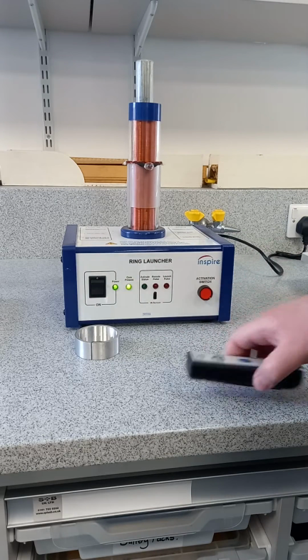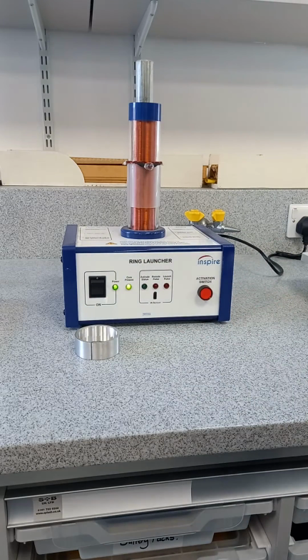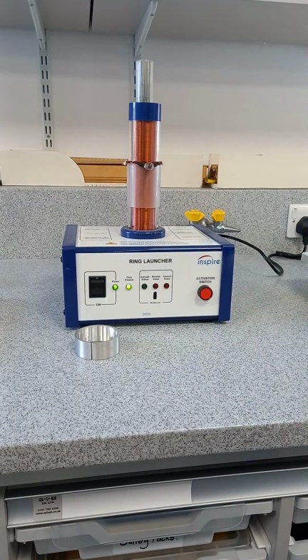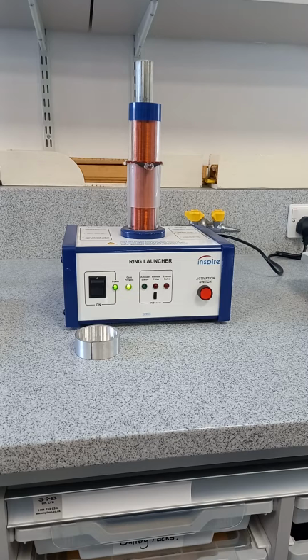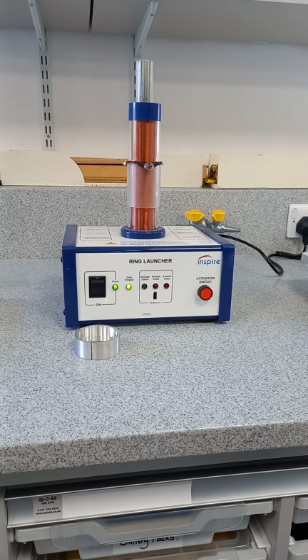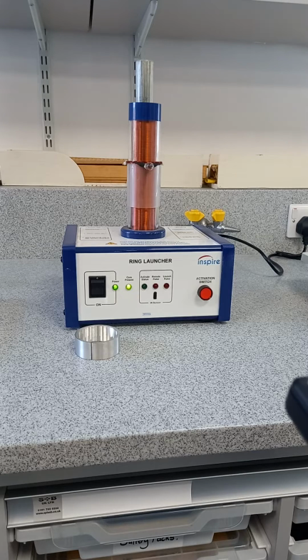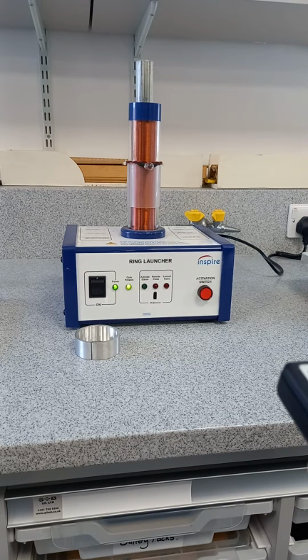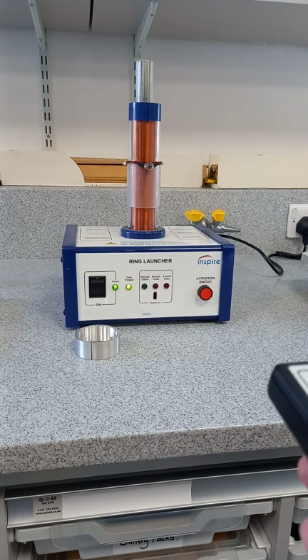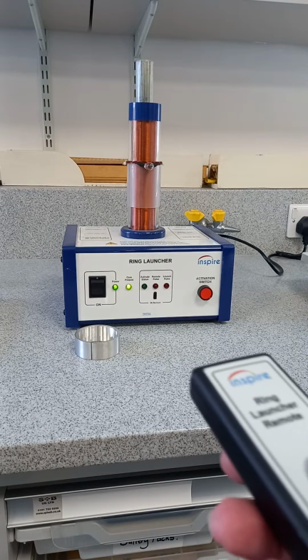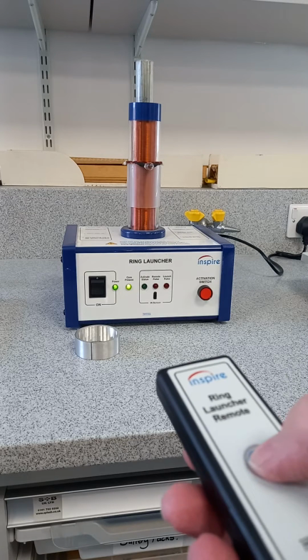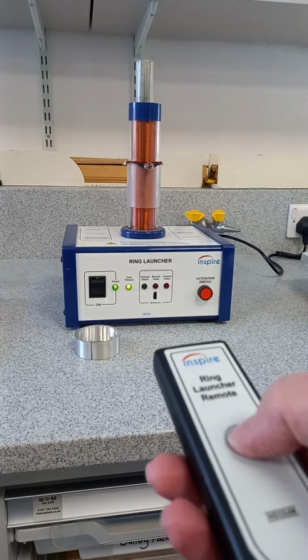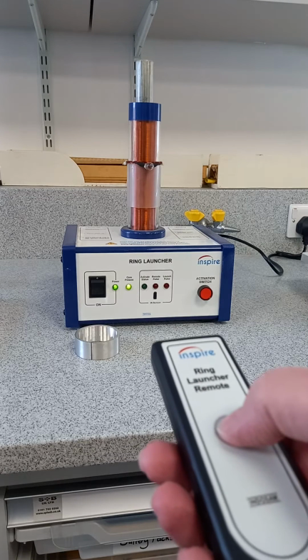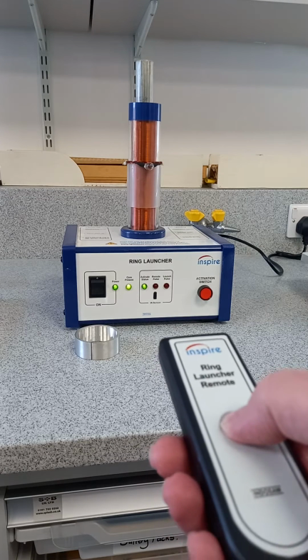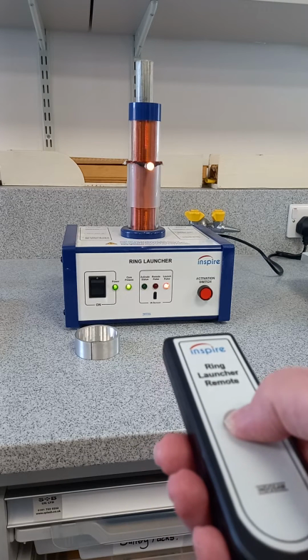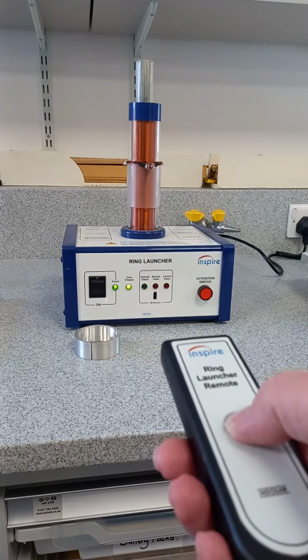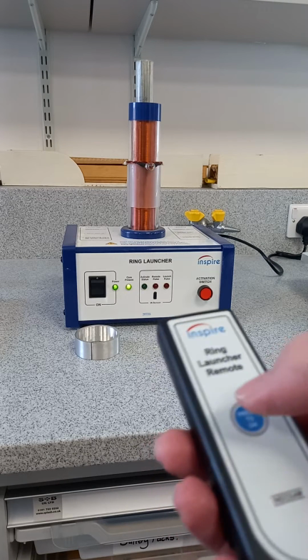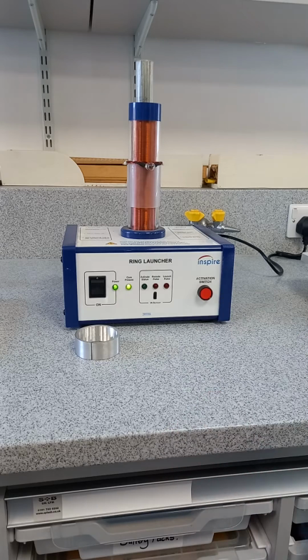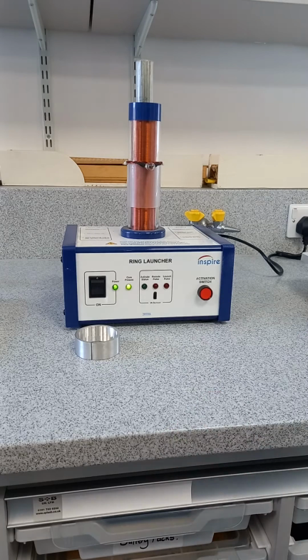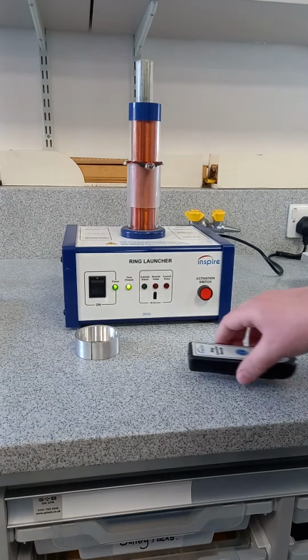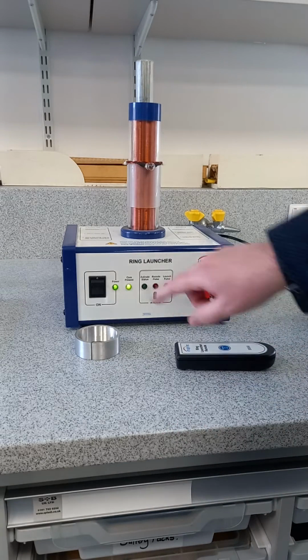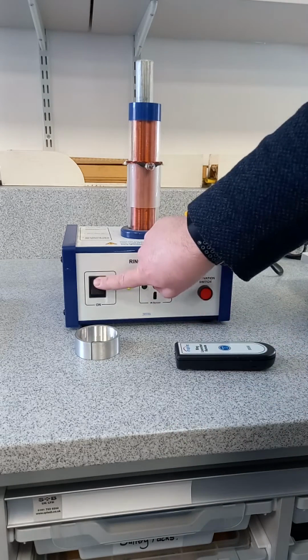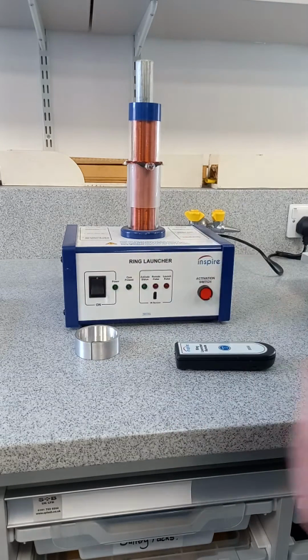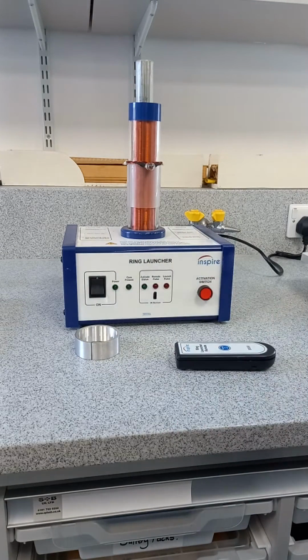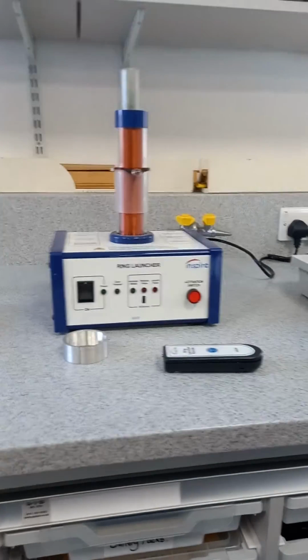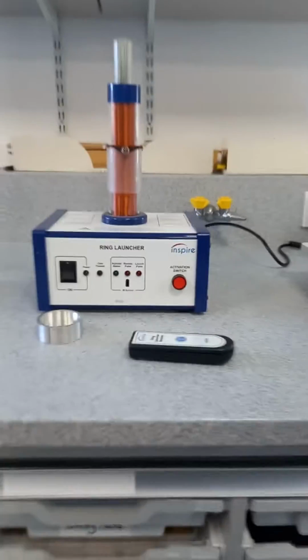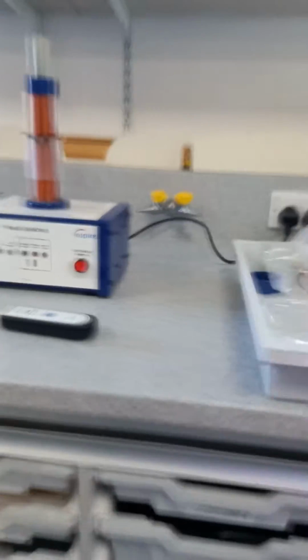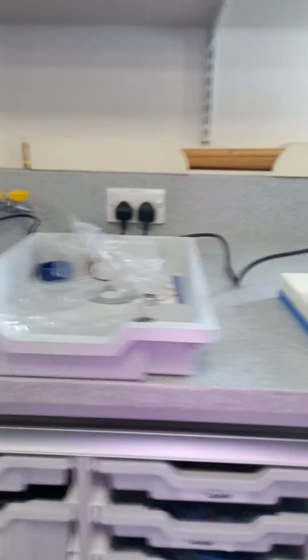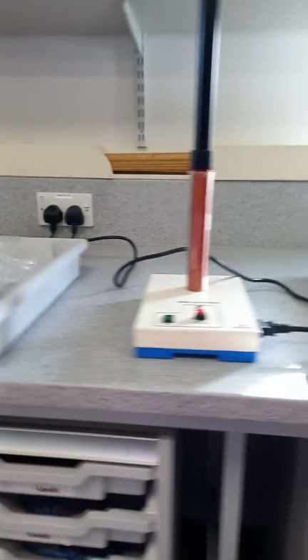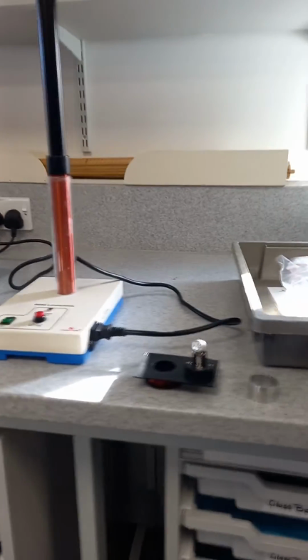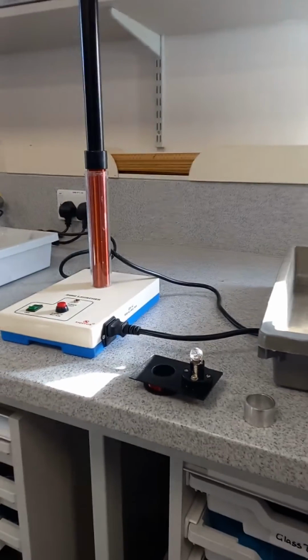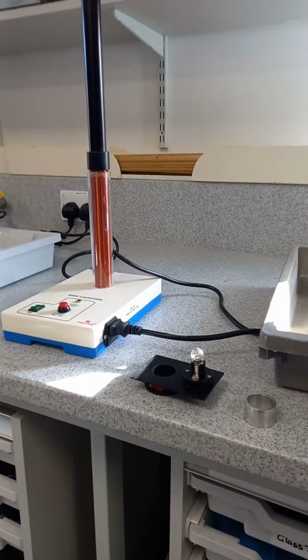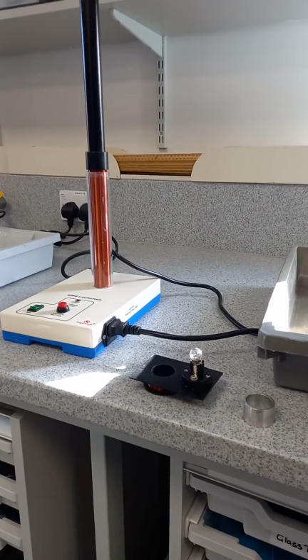Using the remote to launch the ring - there we go, that's that demonstration. Similar apparatus from Super Tech, which I think from memory is a lot cheaper.